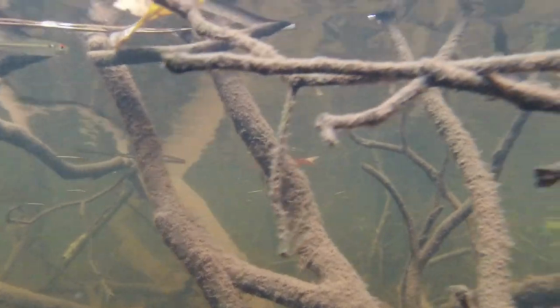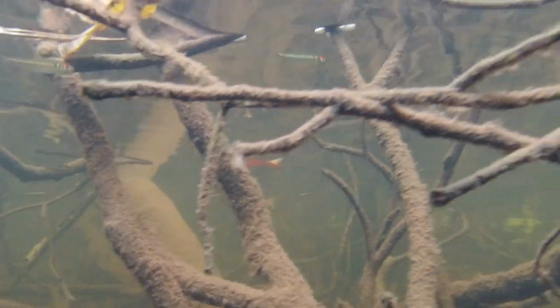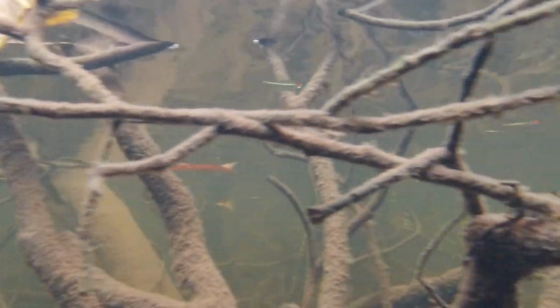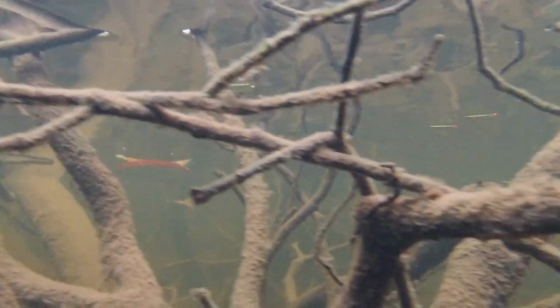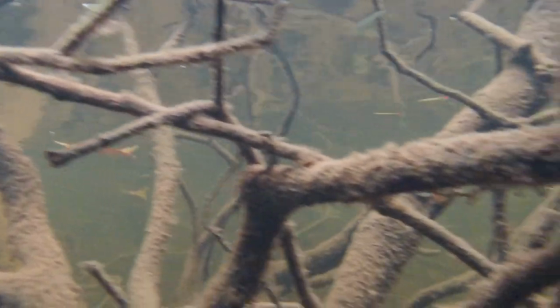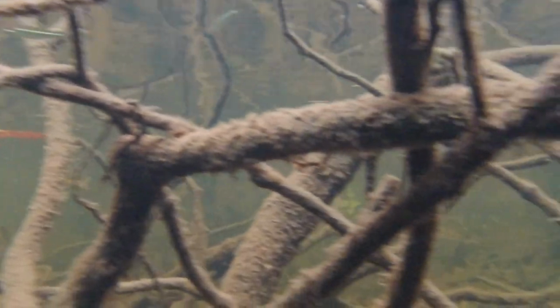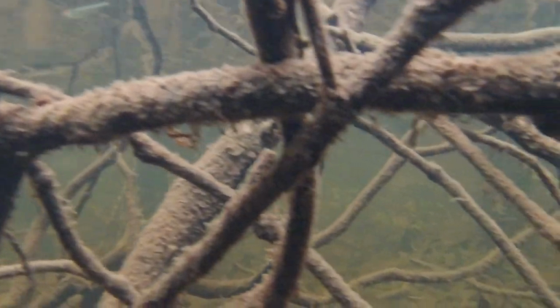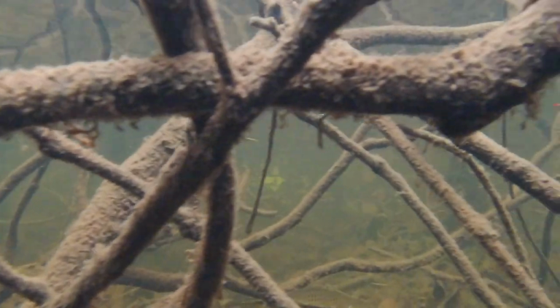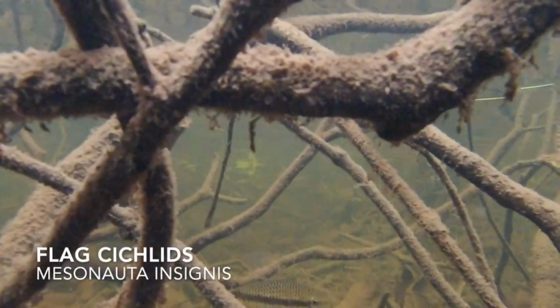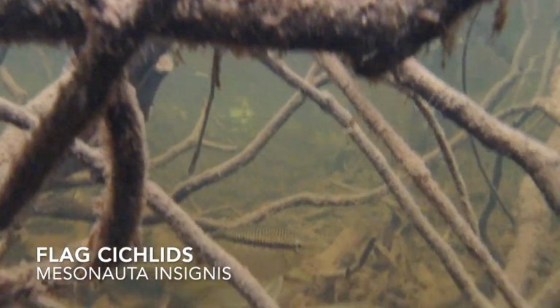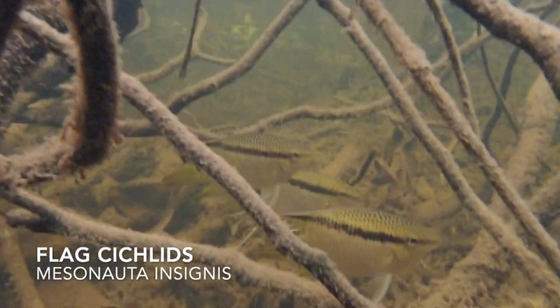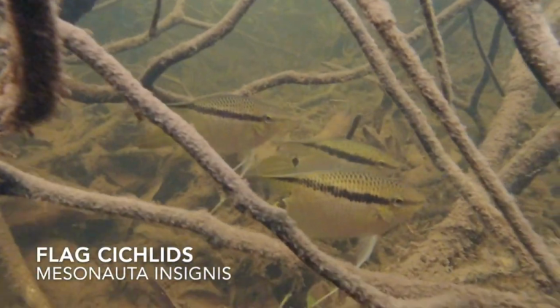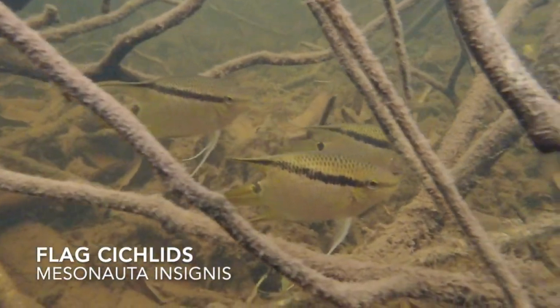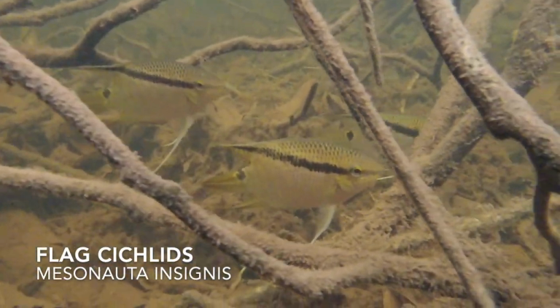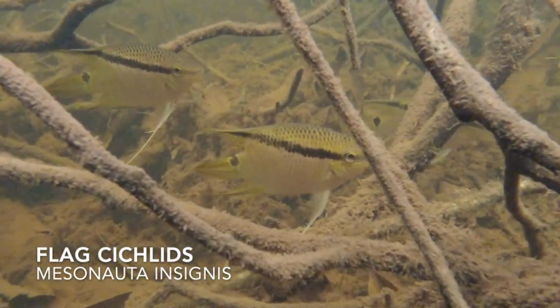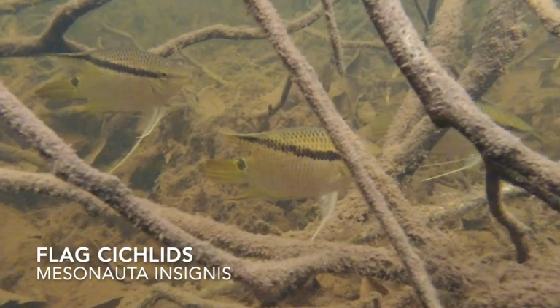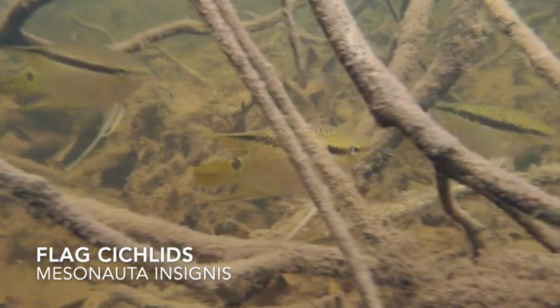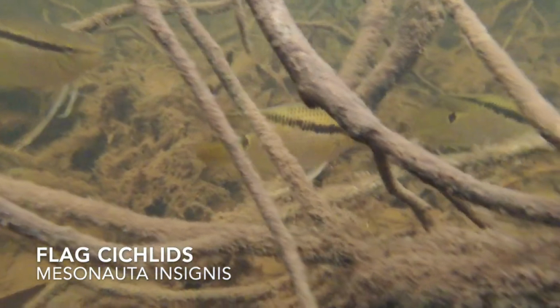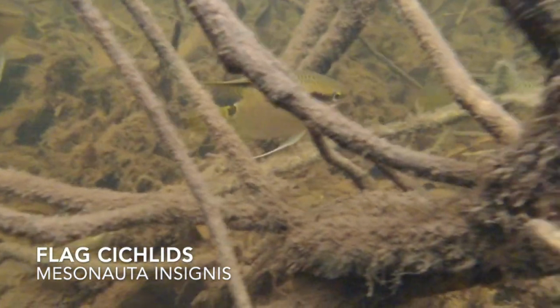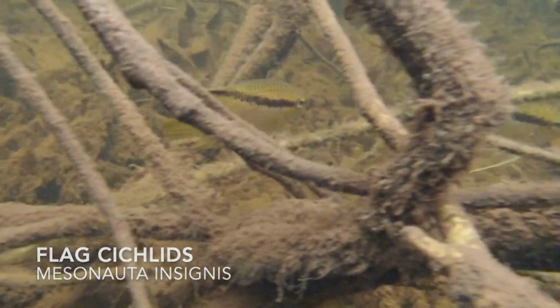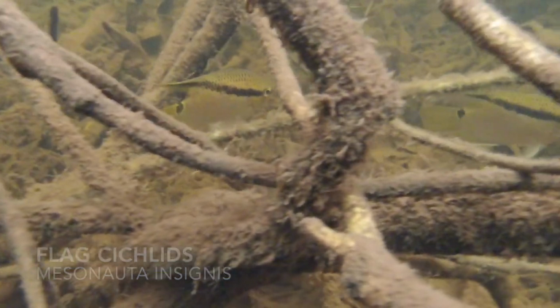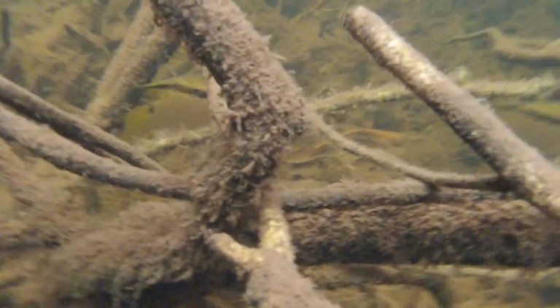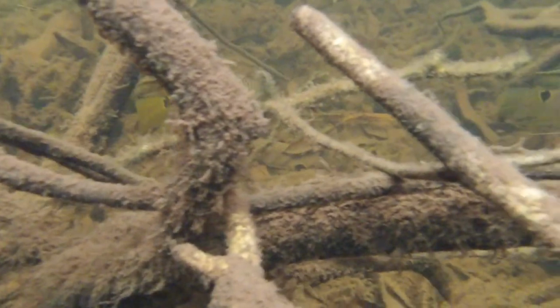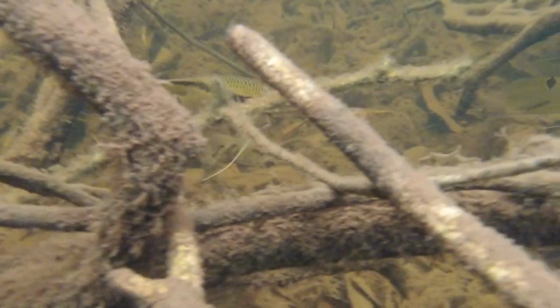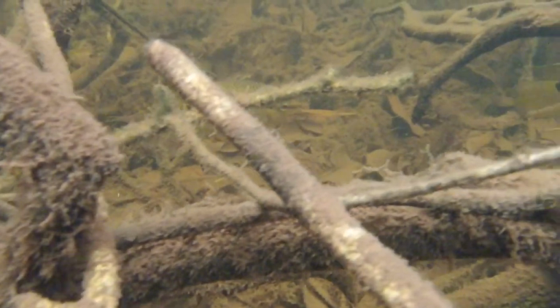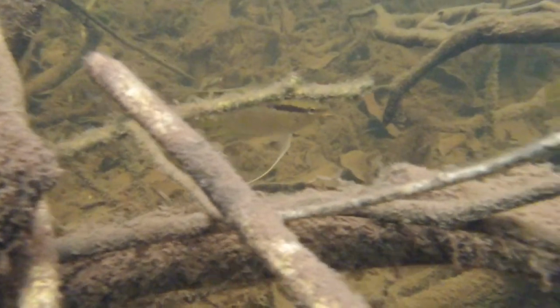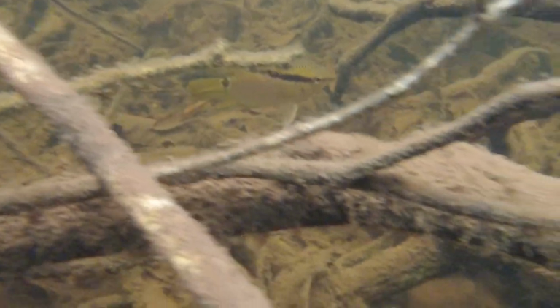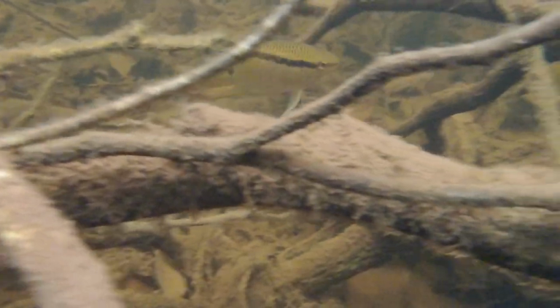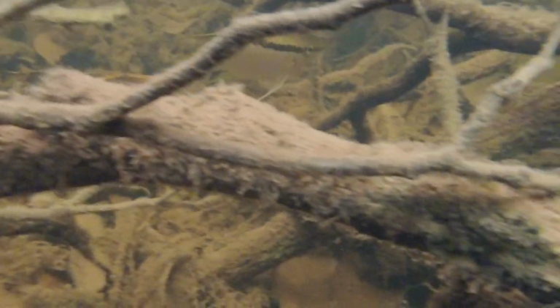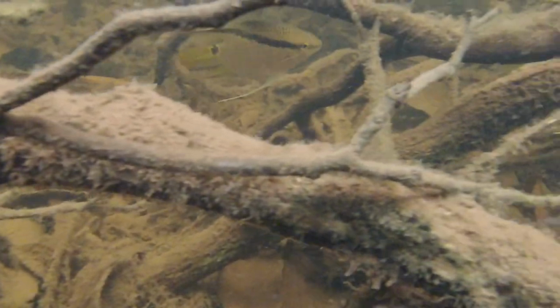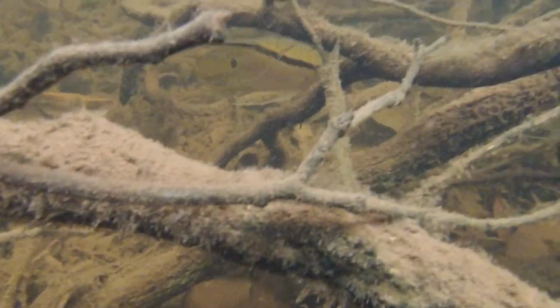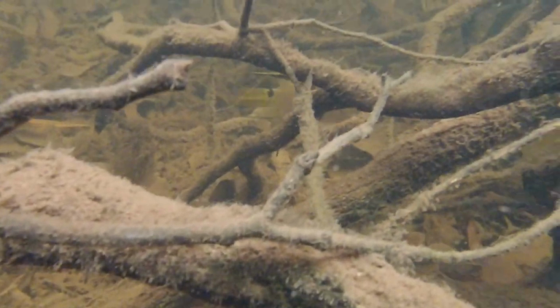This habitat is easy and rewarding to recreate in an aquarium, and small fishes like these flag cichlids respond well to having lots of surfaces and hiding spaces to inspect and pick at.